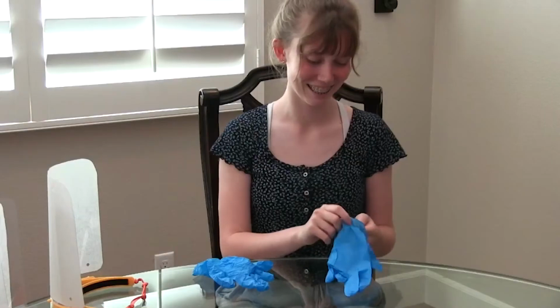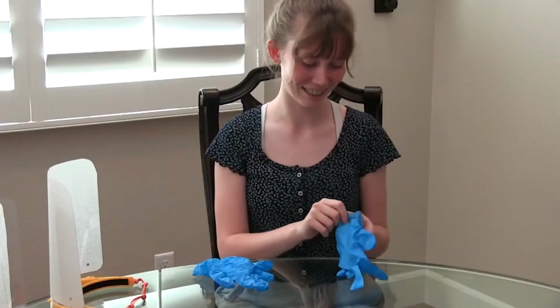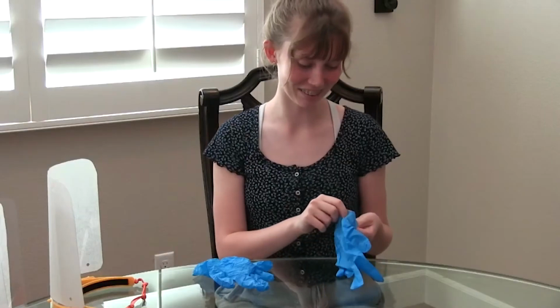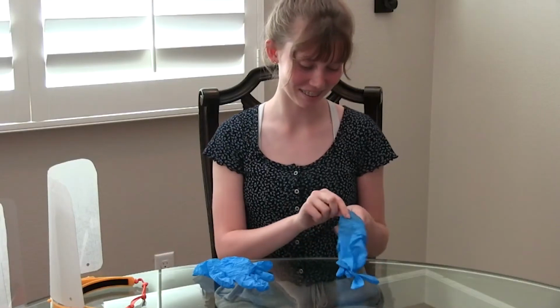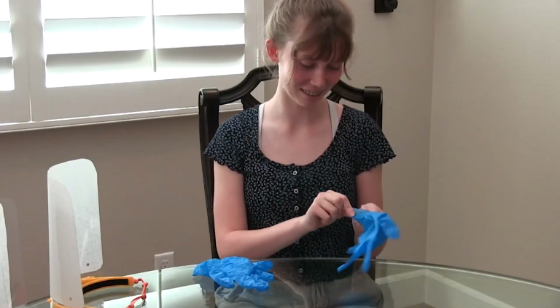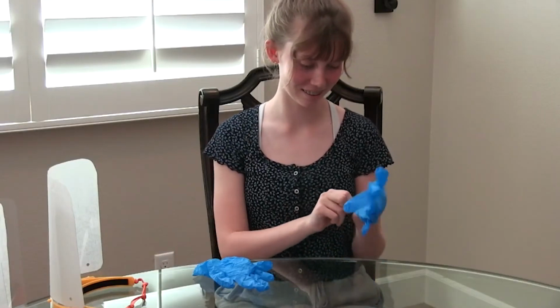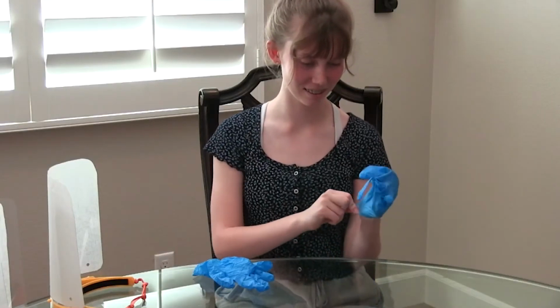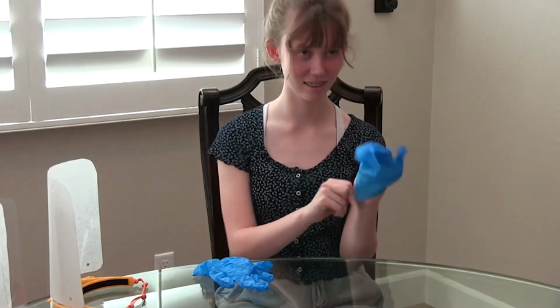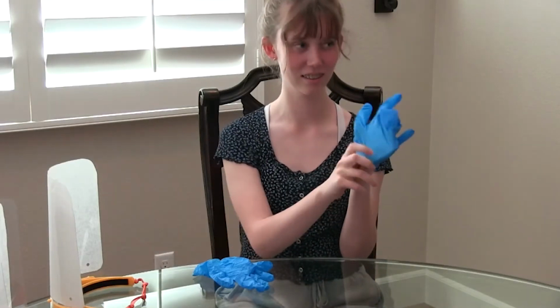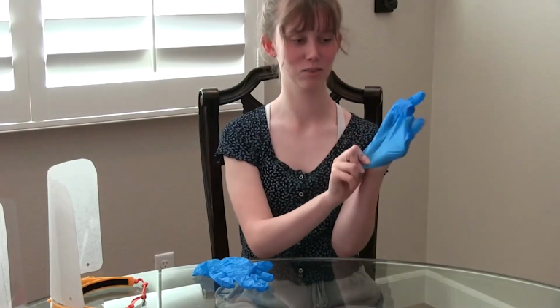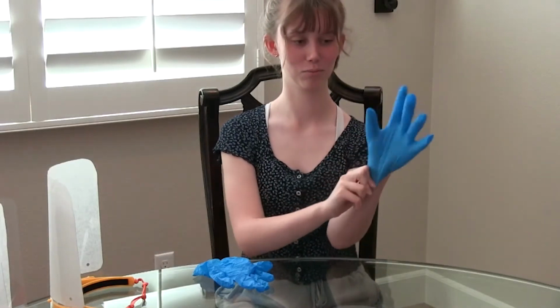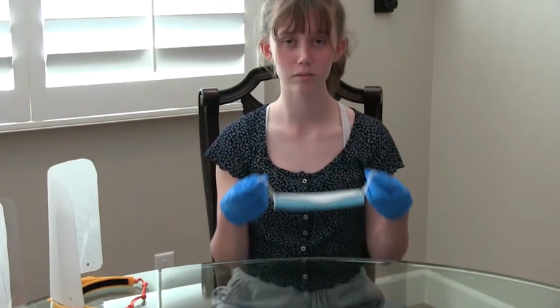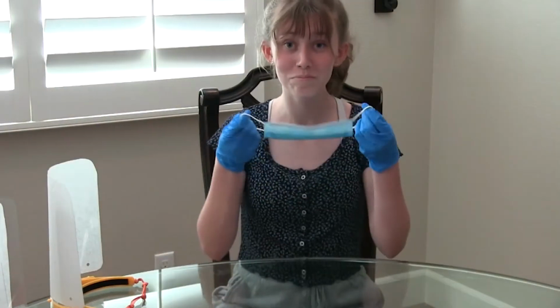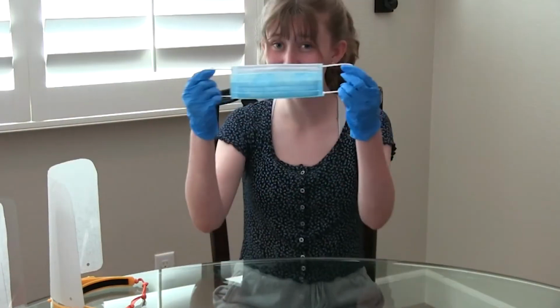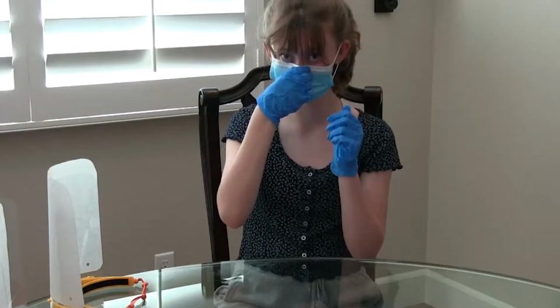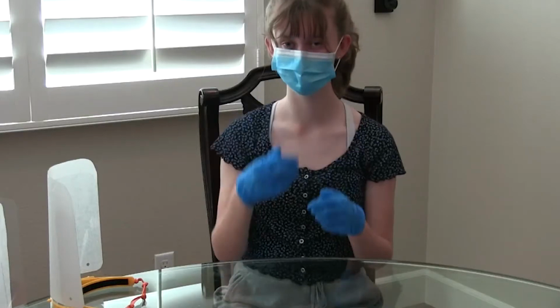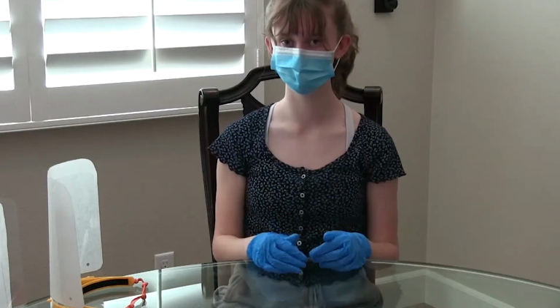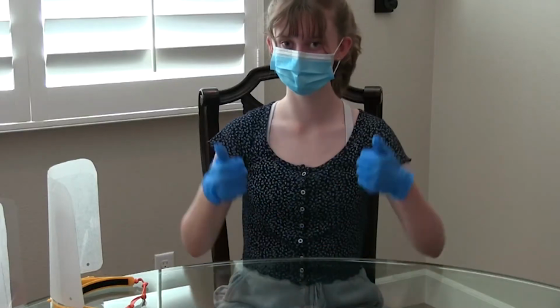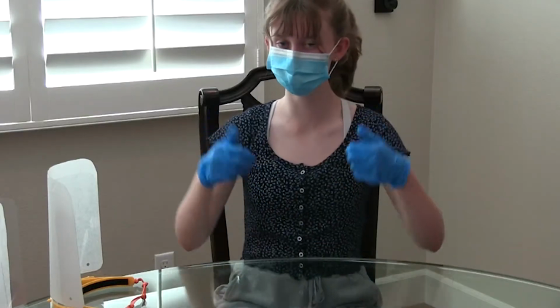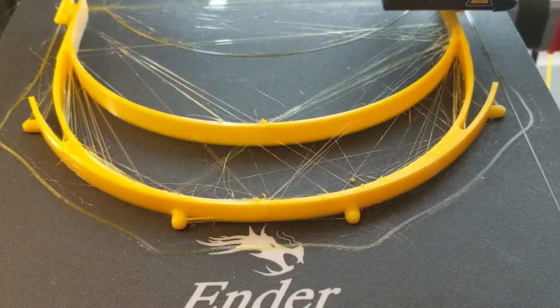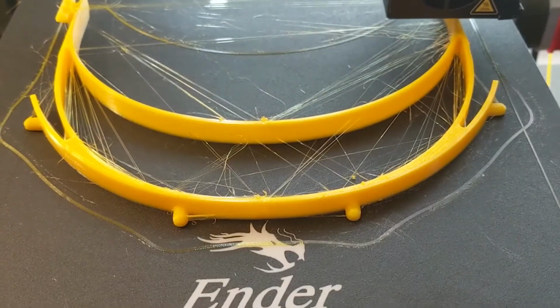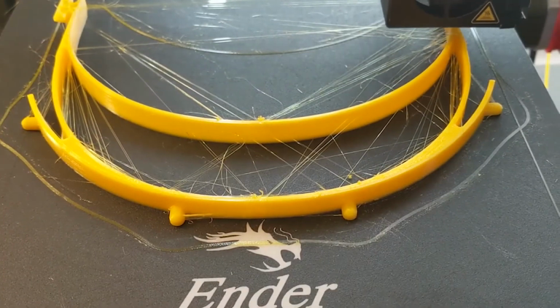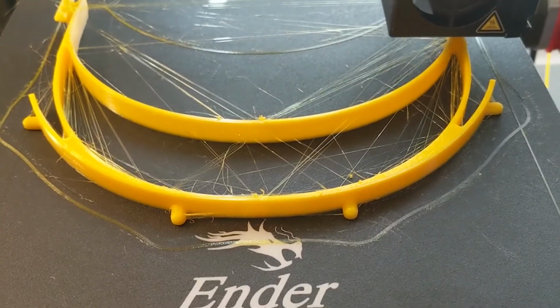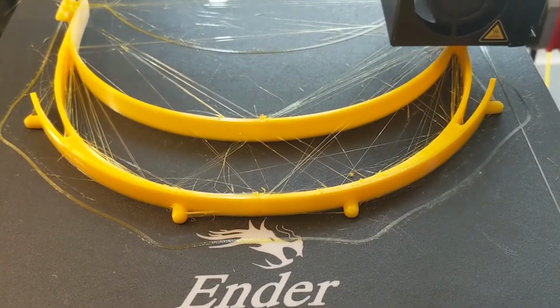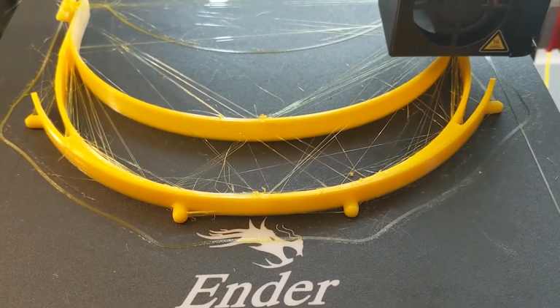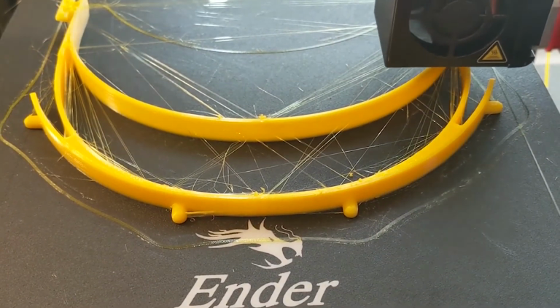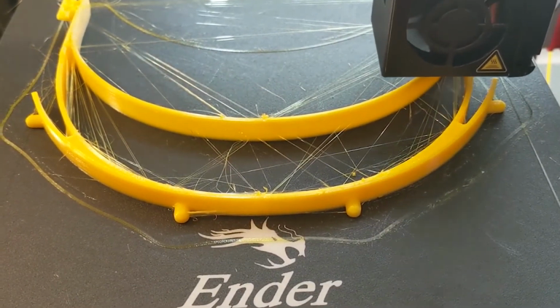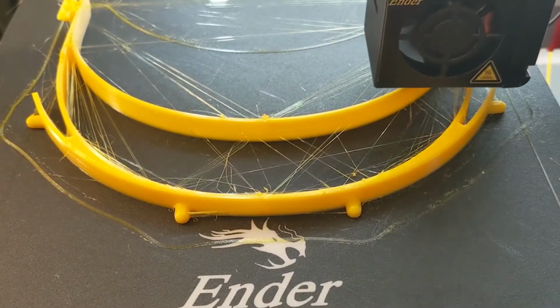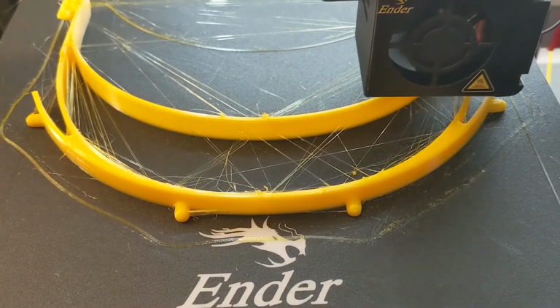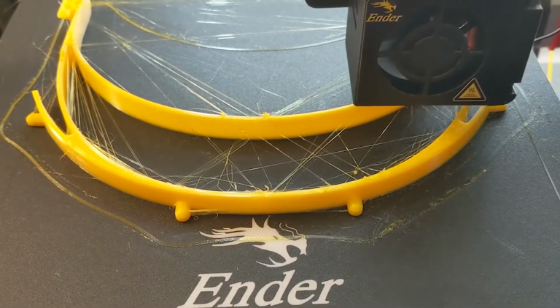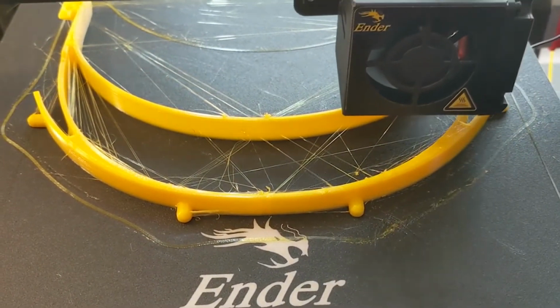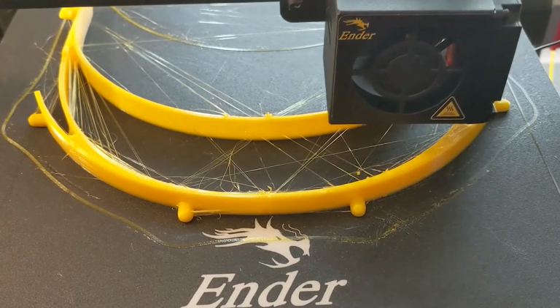When you make these face shields, you want to make sure you have a mask and gloves on to make sure everything stays clean. We used a 3D printer to print a face shield design that was made available by a 3D printer company.